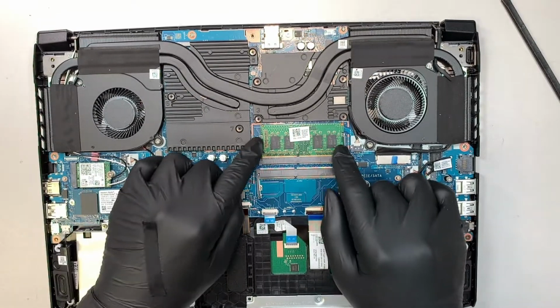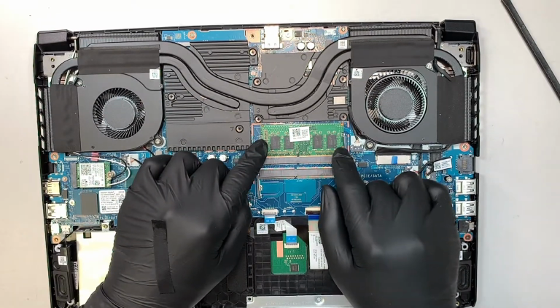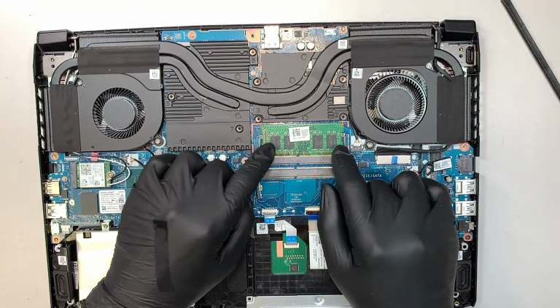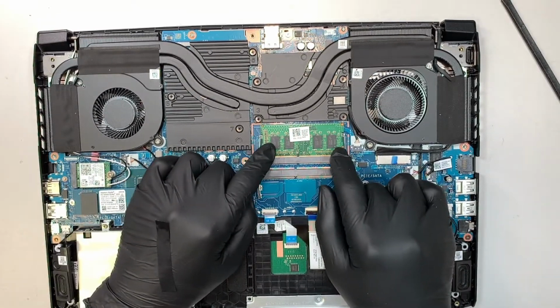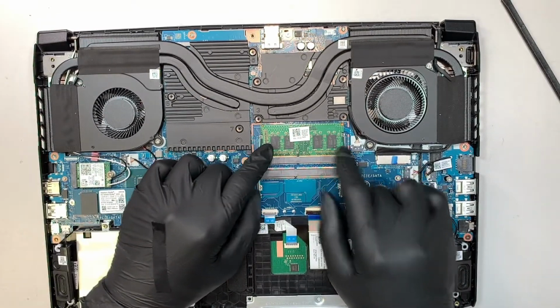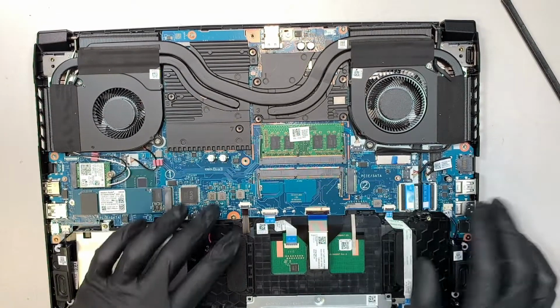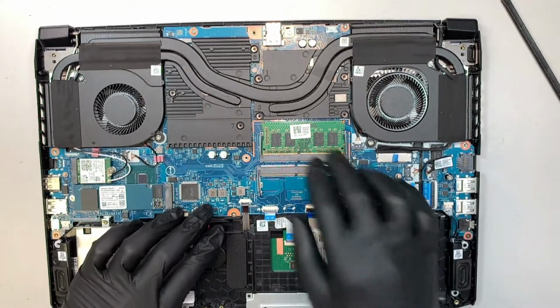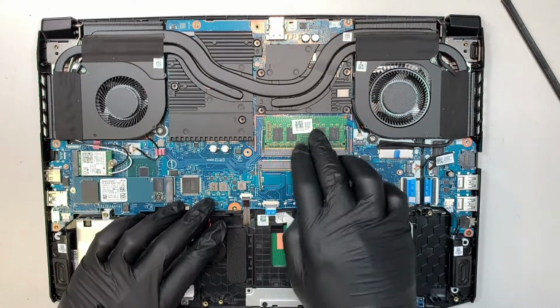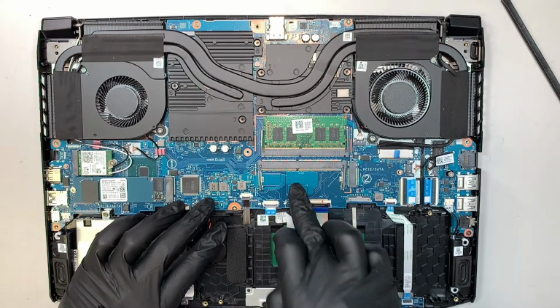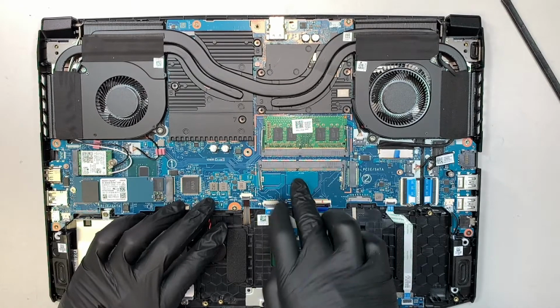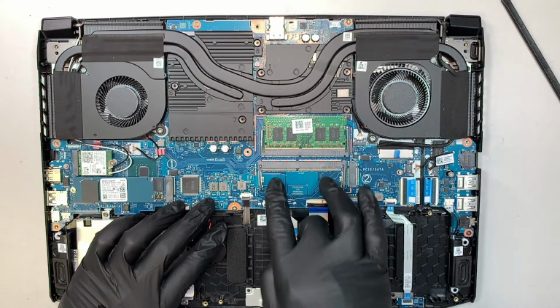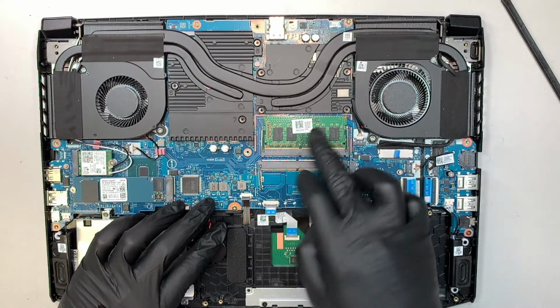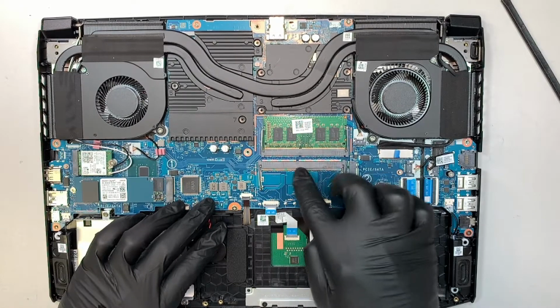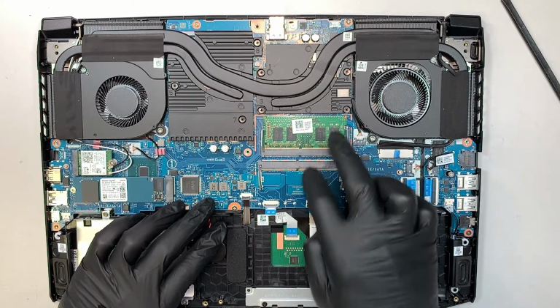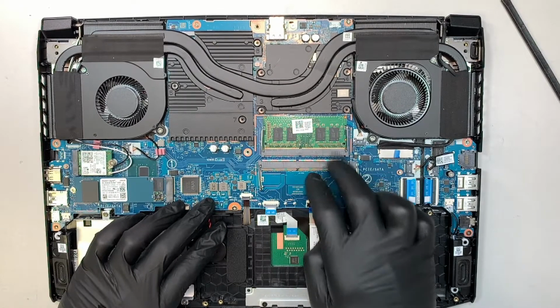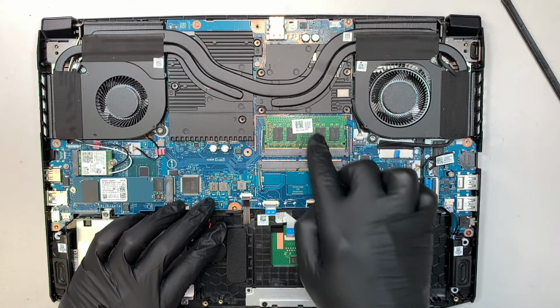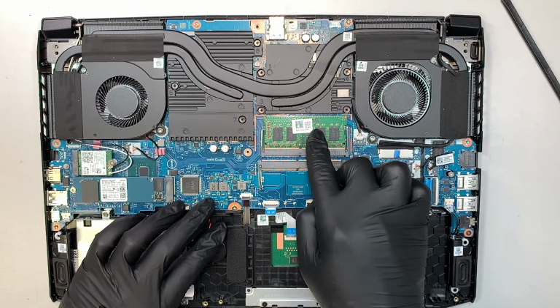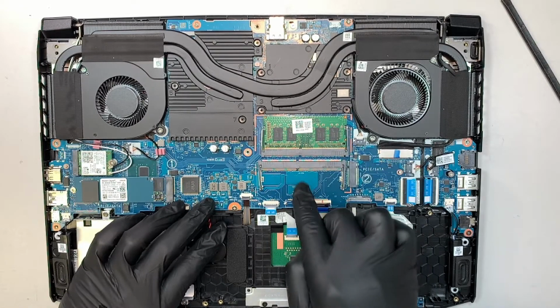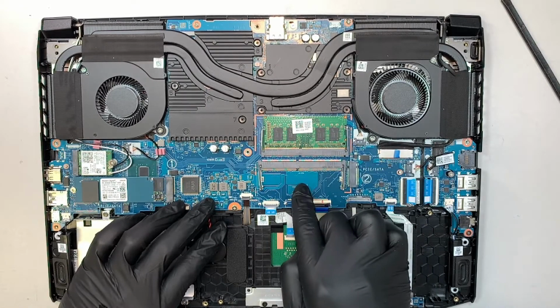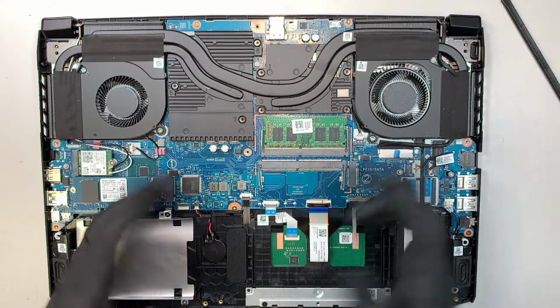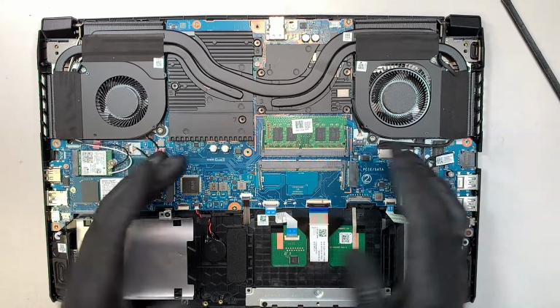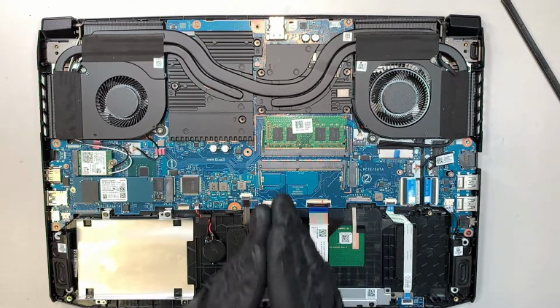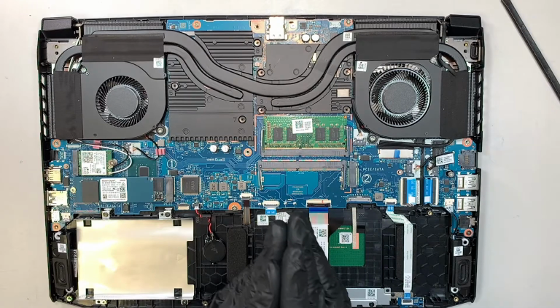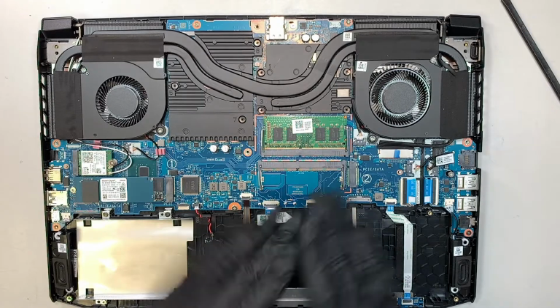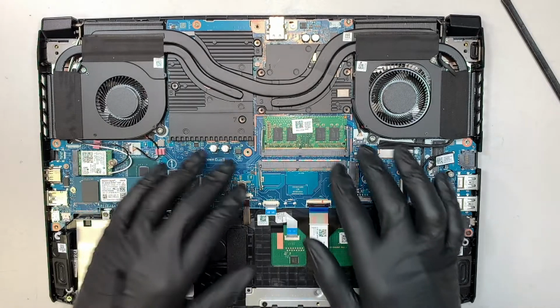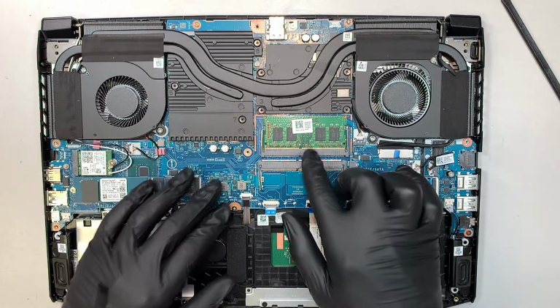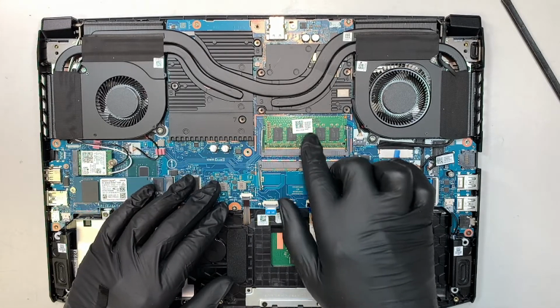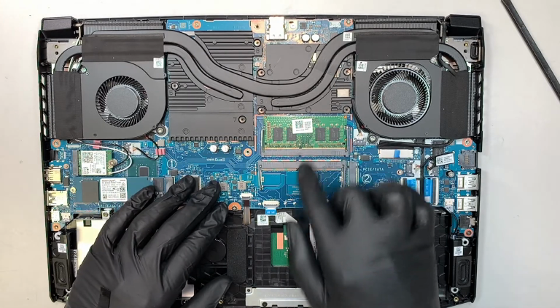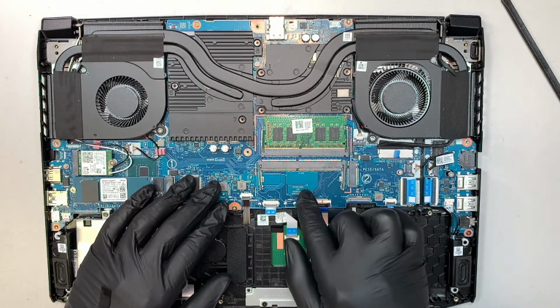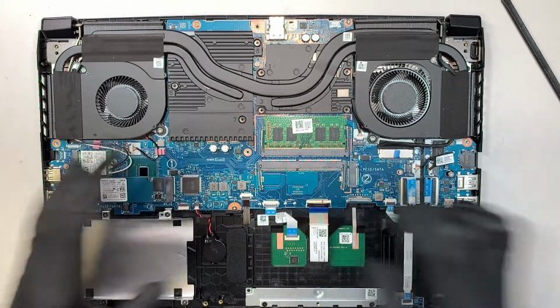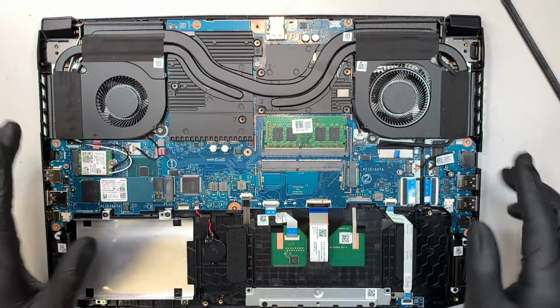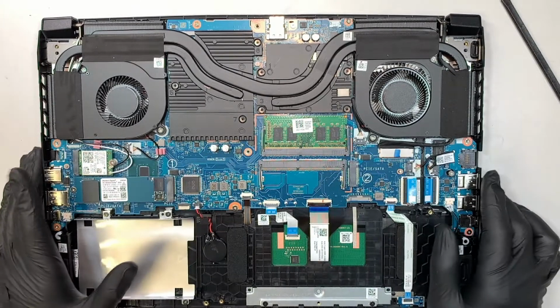Here is the DDR RAM. You can add additional RAM here — there are two slots. 8GB and 8GB would give you 16GB total. Or you can do 16GB and 16GB, which goes up to 32GB.